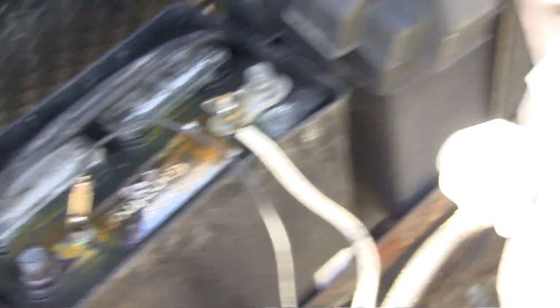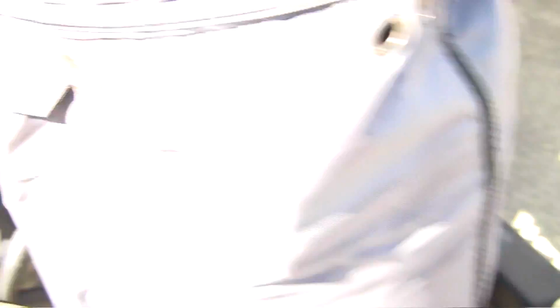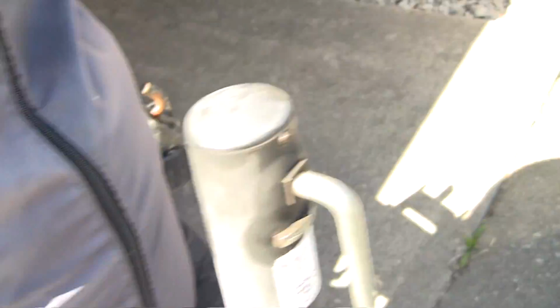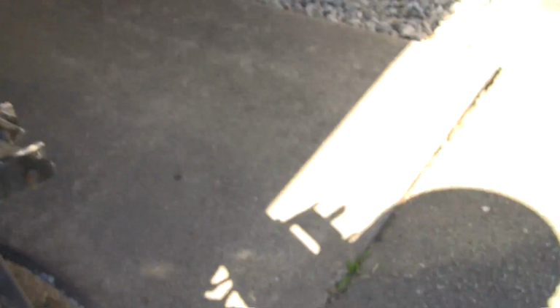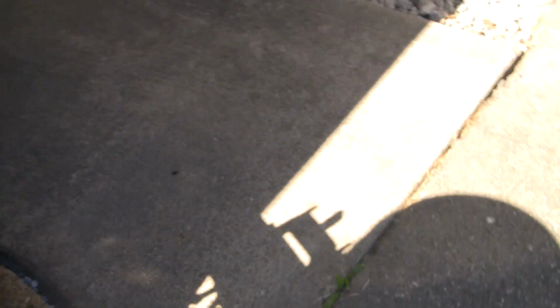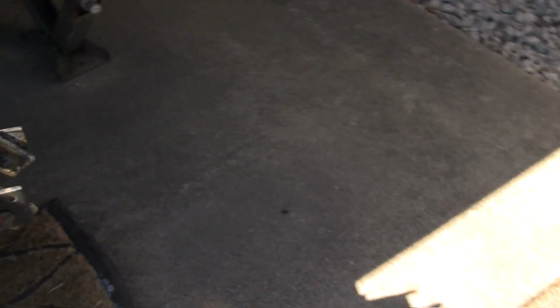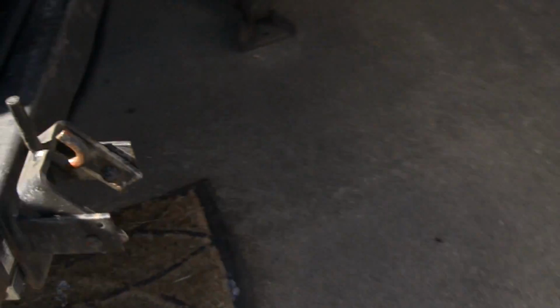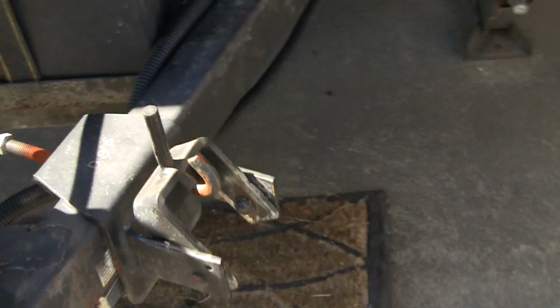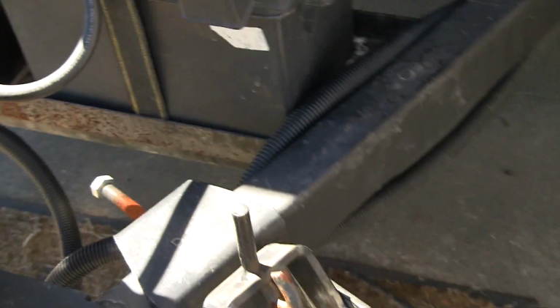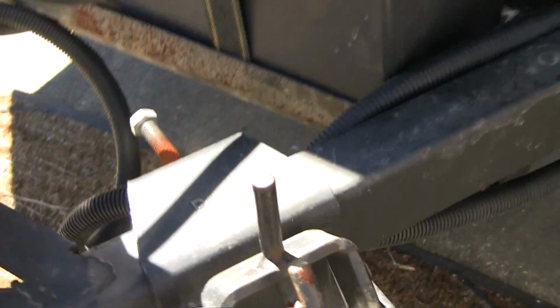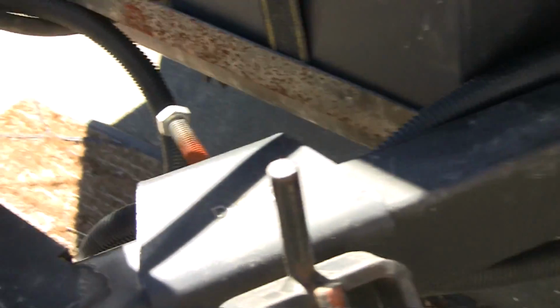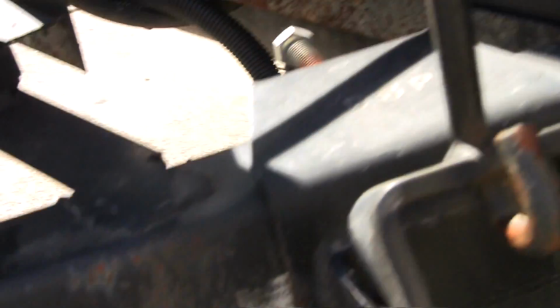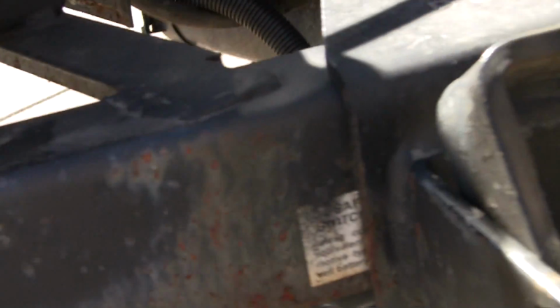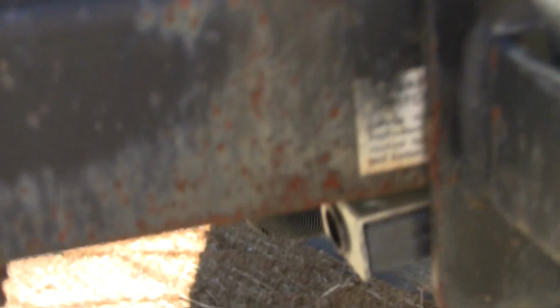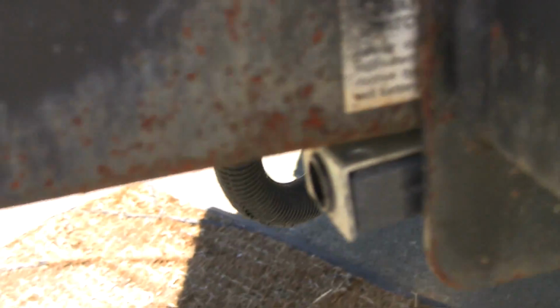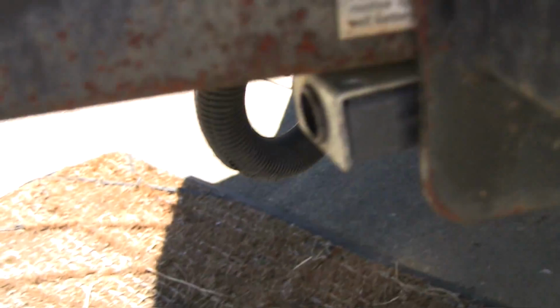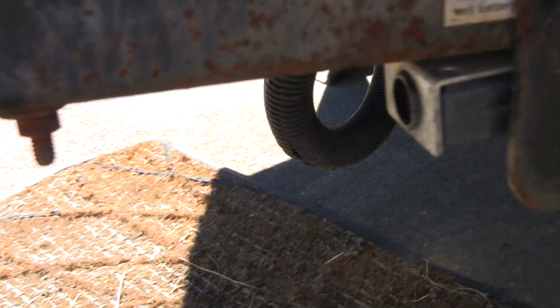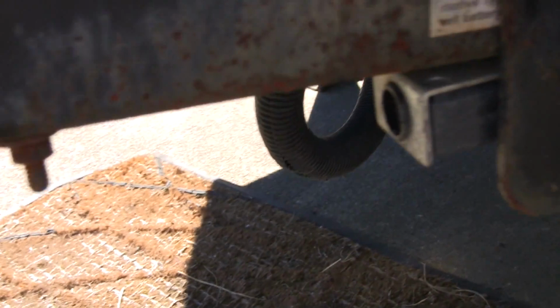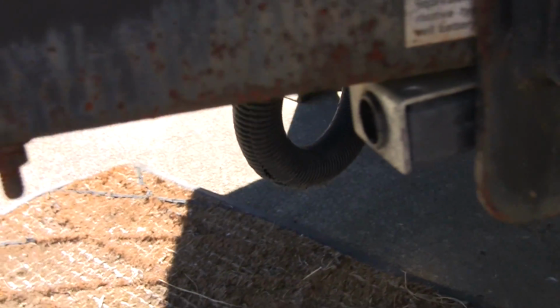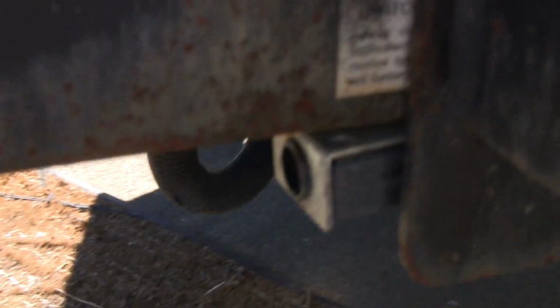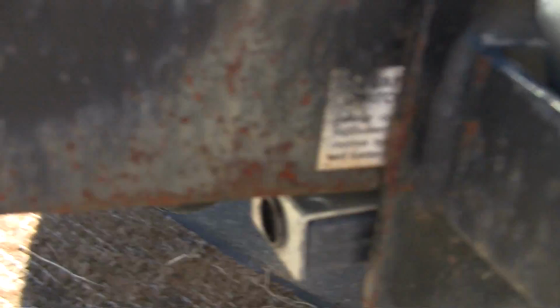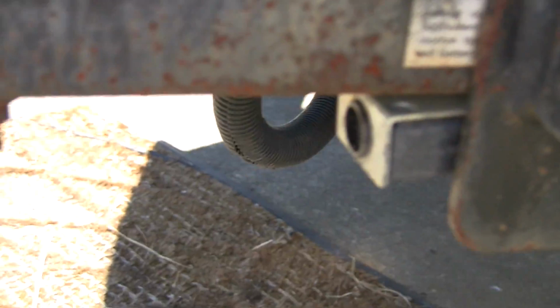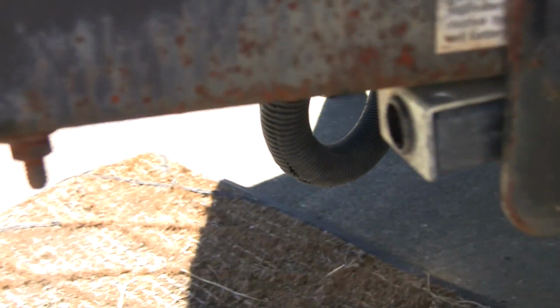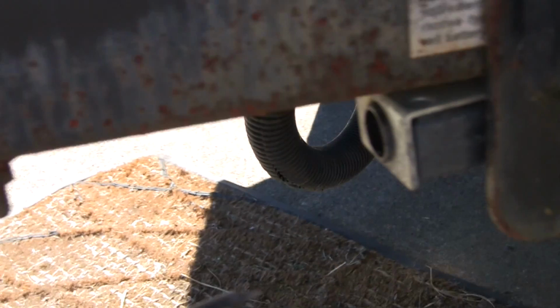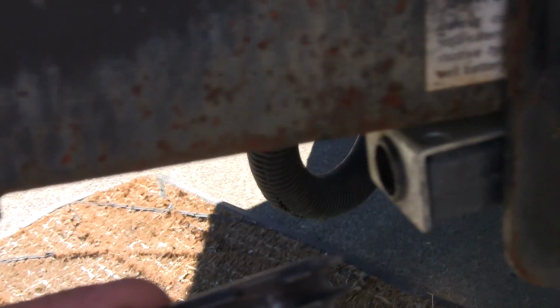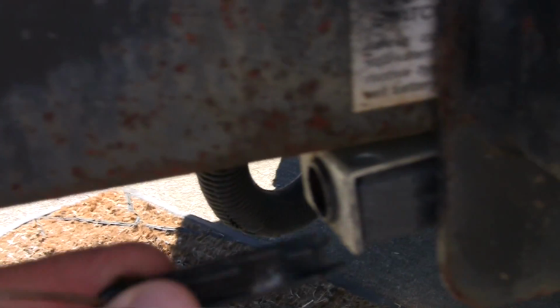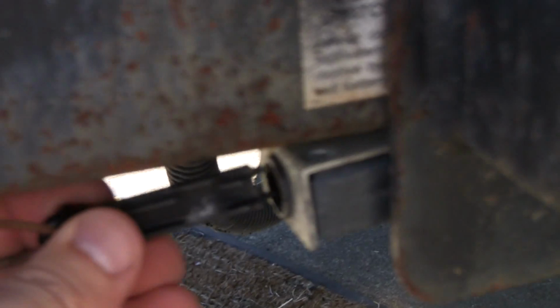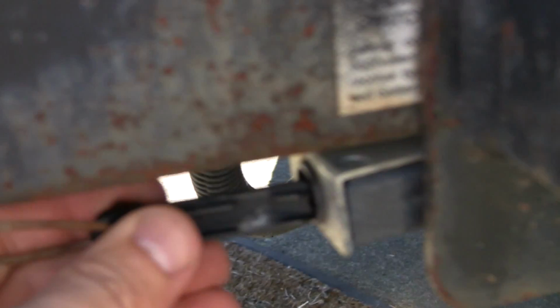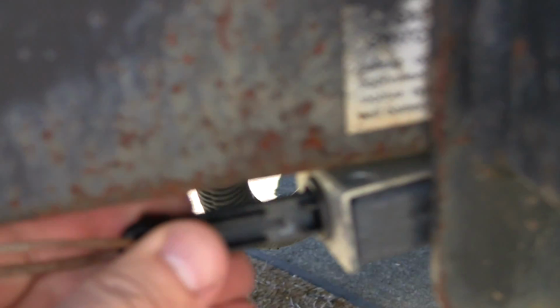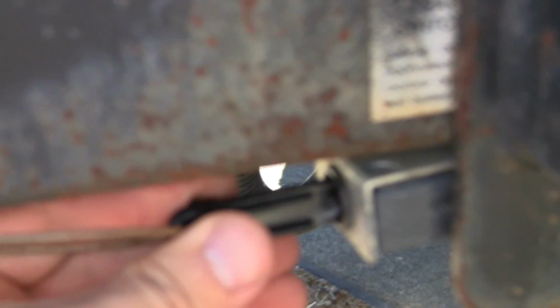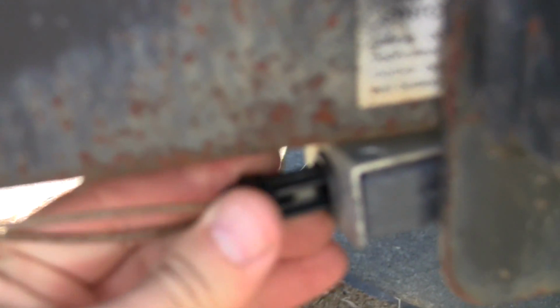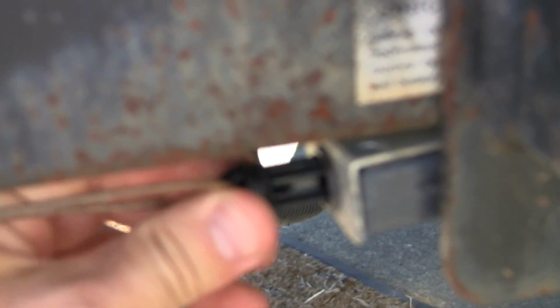On further inspection, I noticed there is a trailer switch in between. And the trailer switch was unplugged. This was drawing this mysterious current.